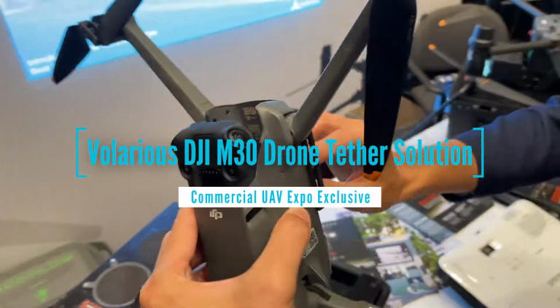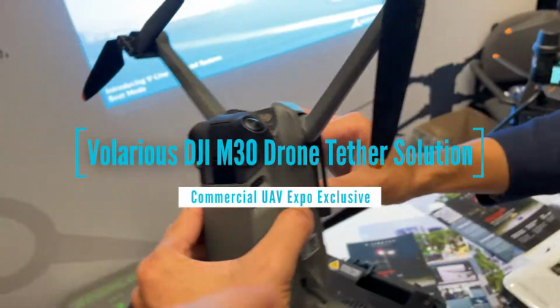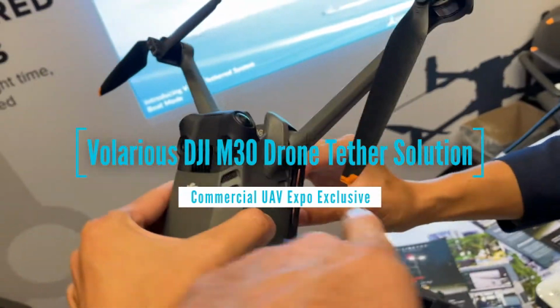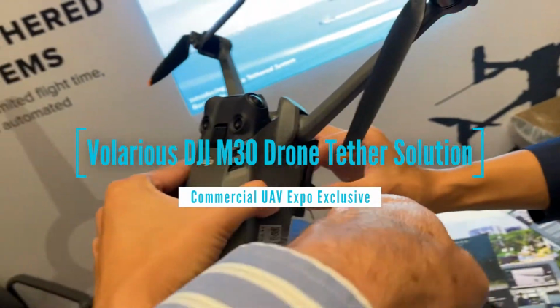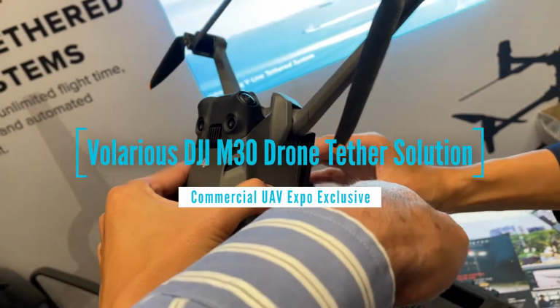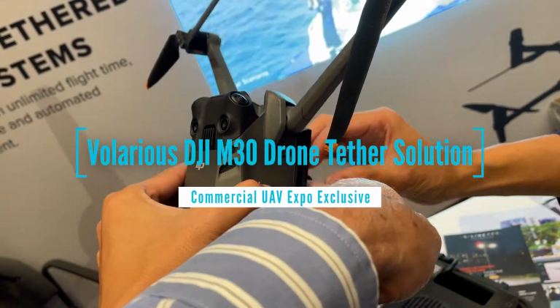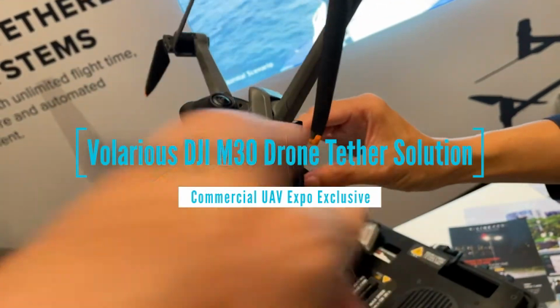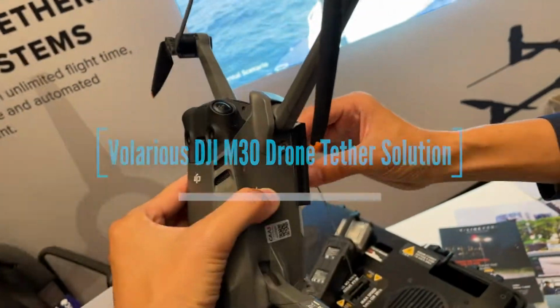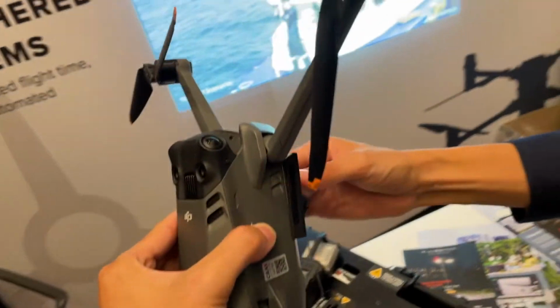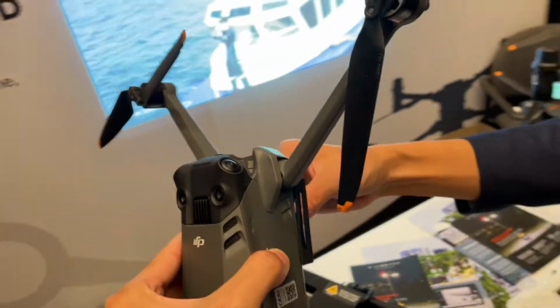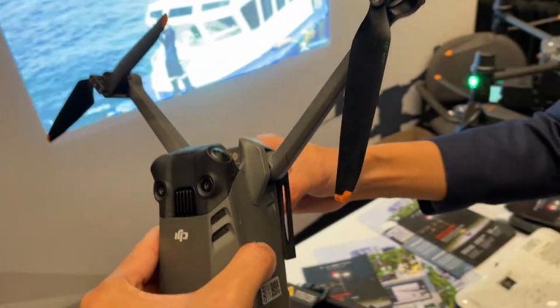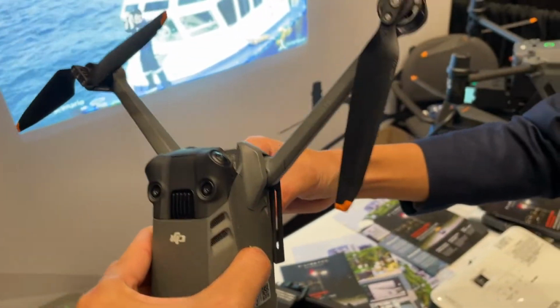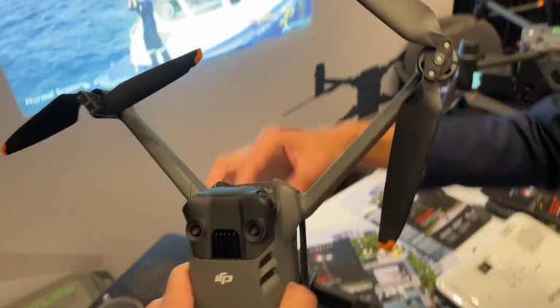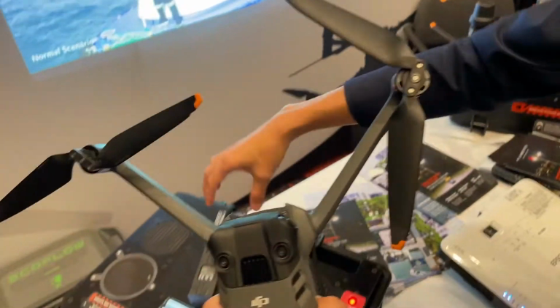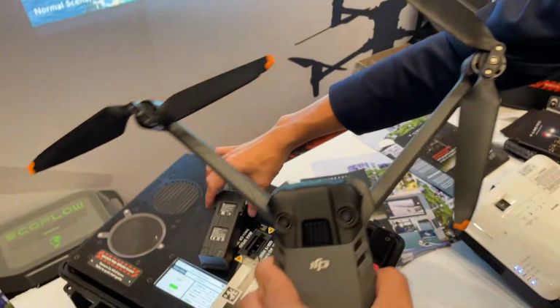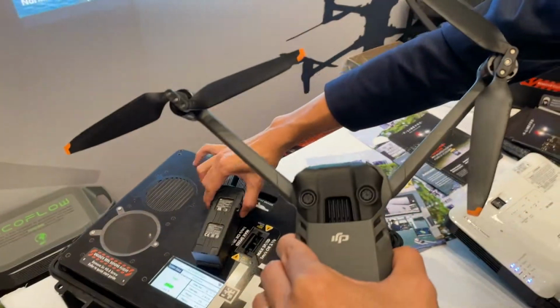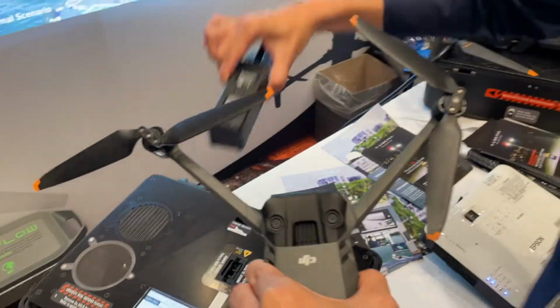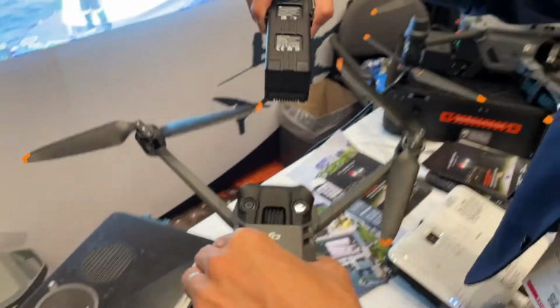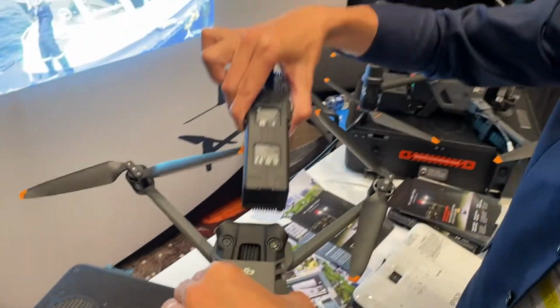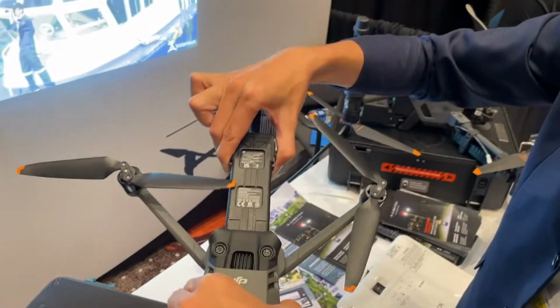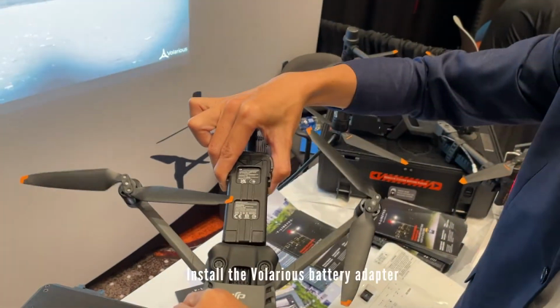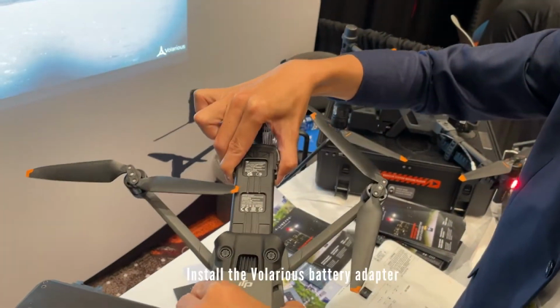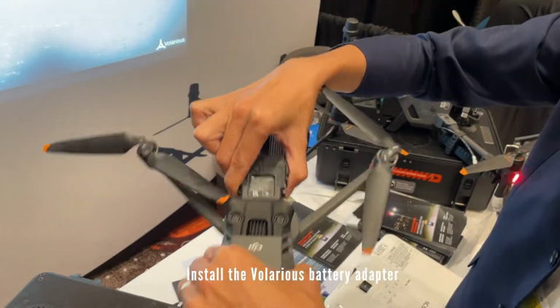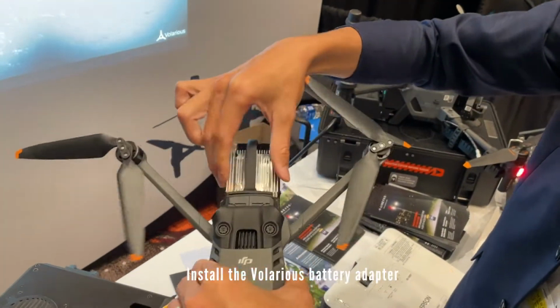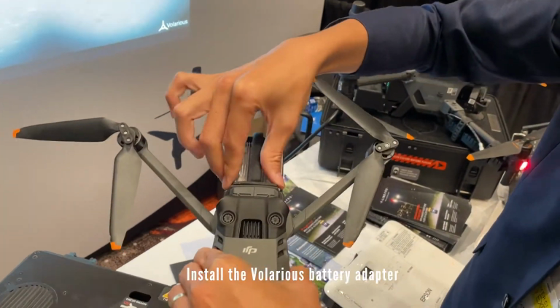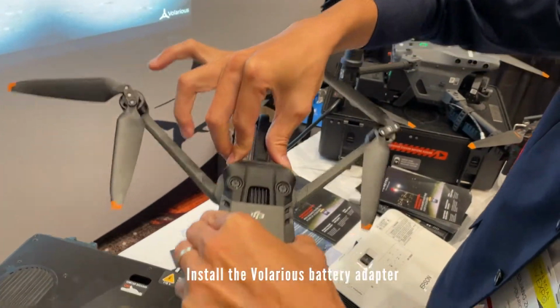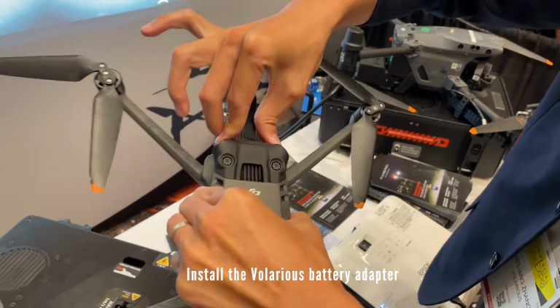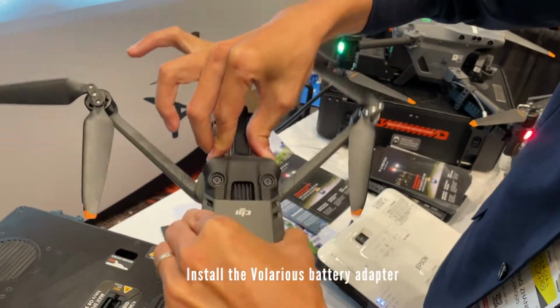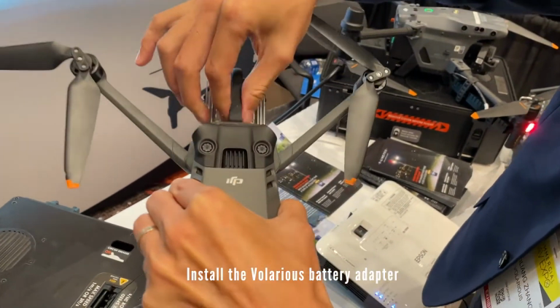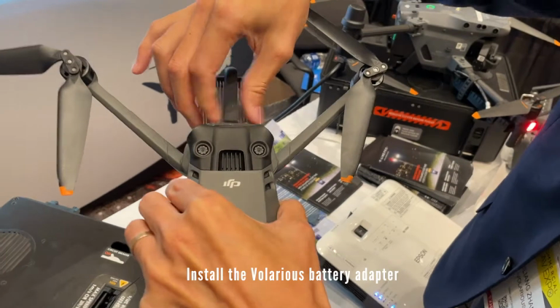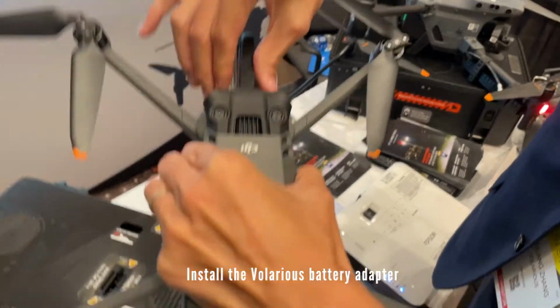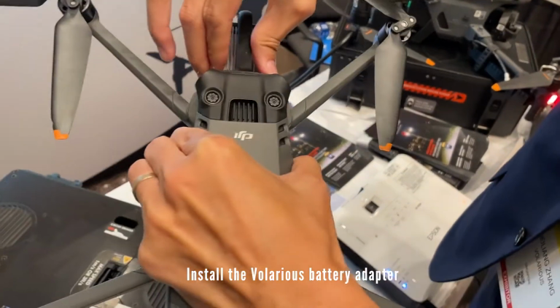That's a positive connection so the drone doesn't get away from you. You just put this in. That's a normal sized battery module but it's the interface.